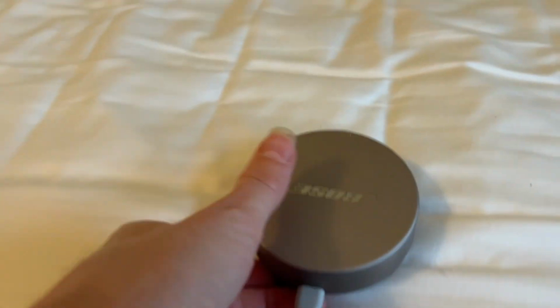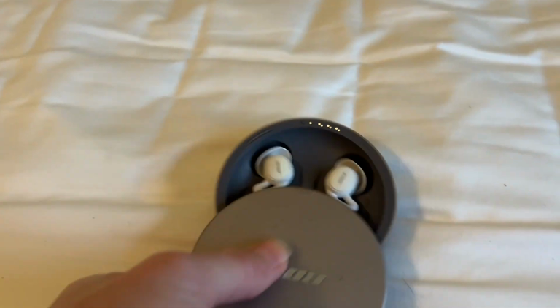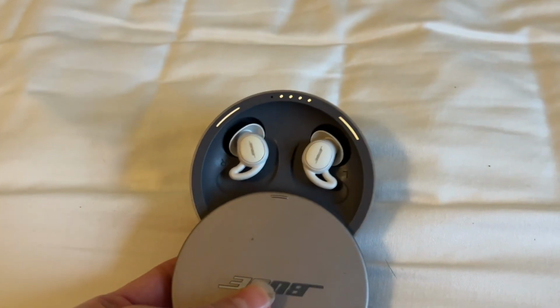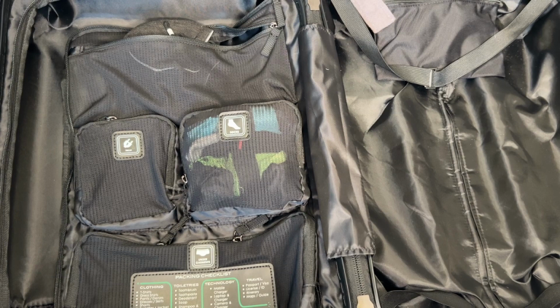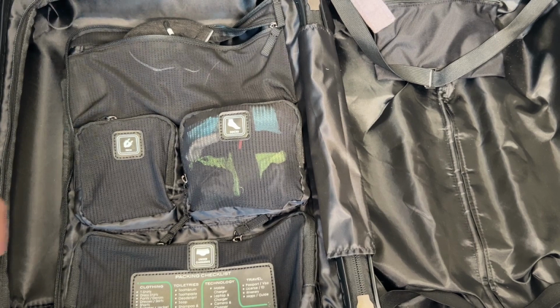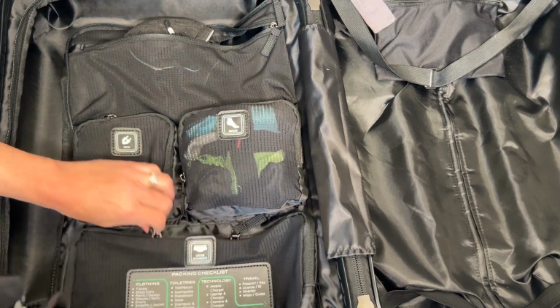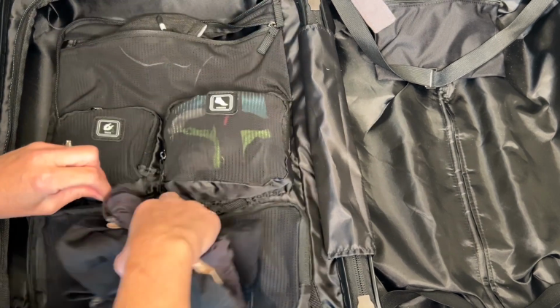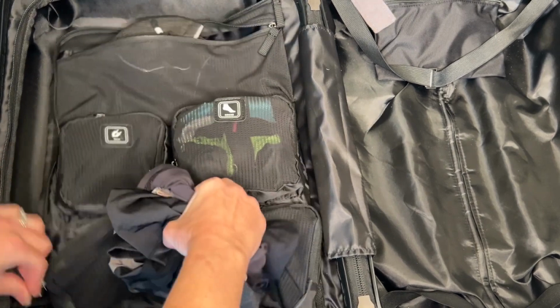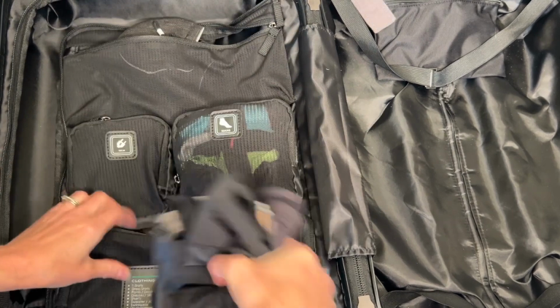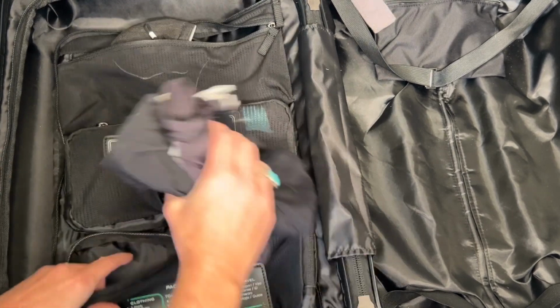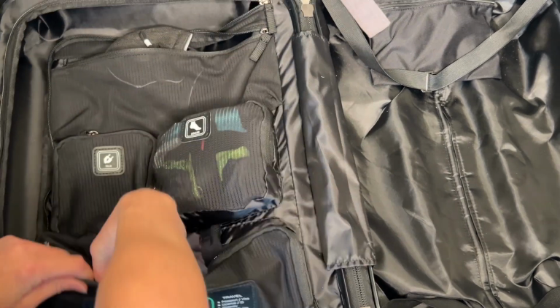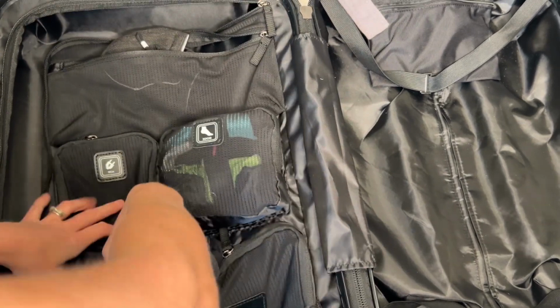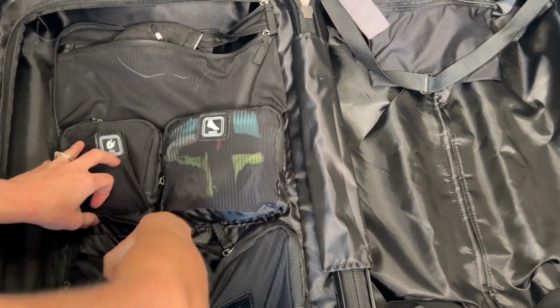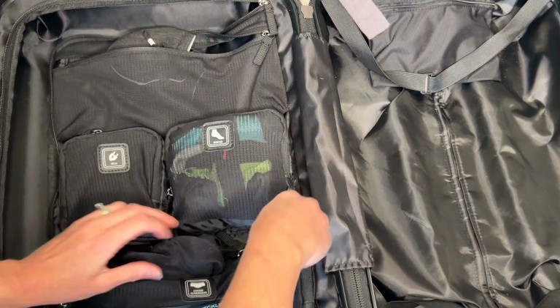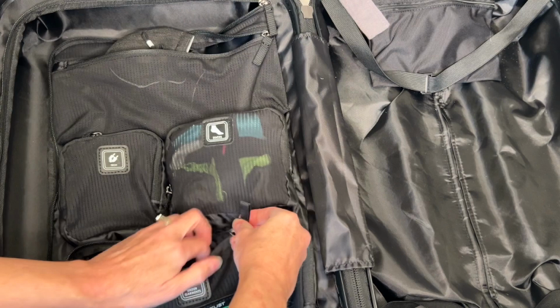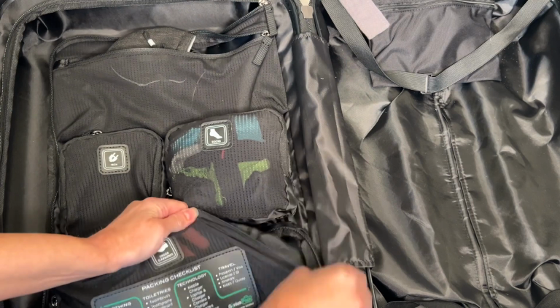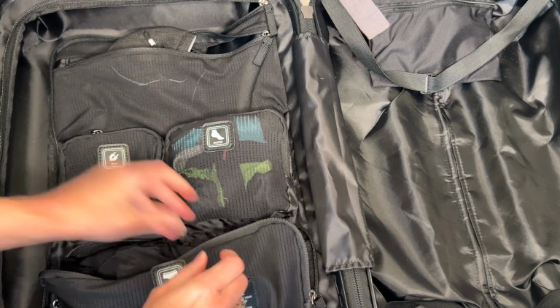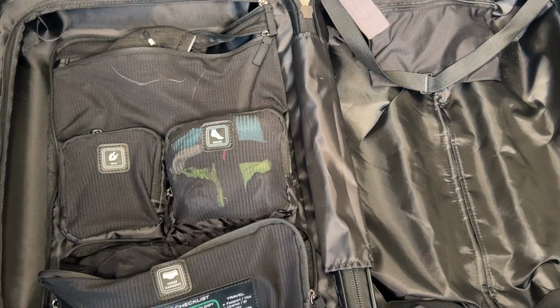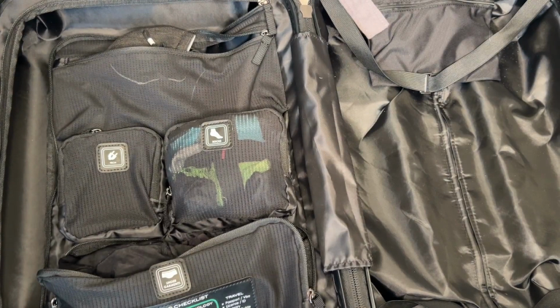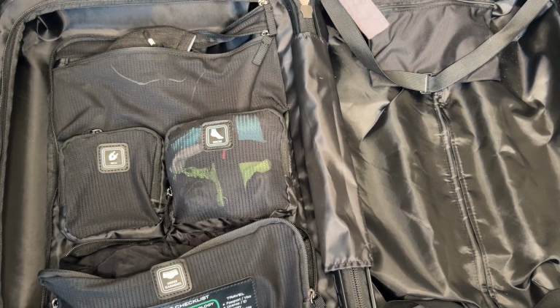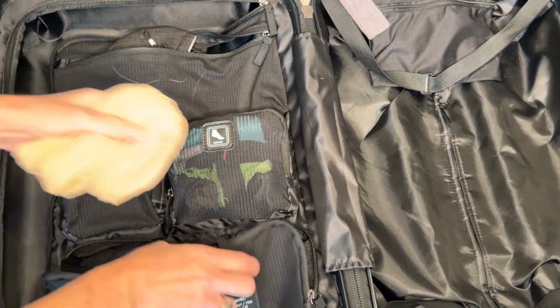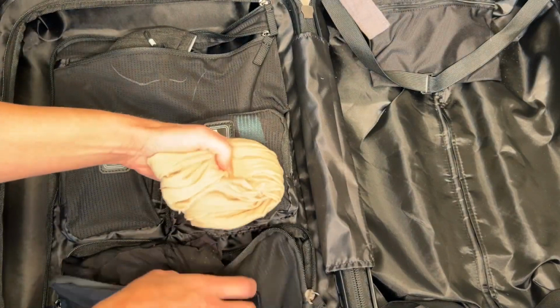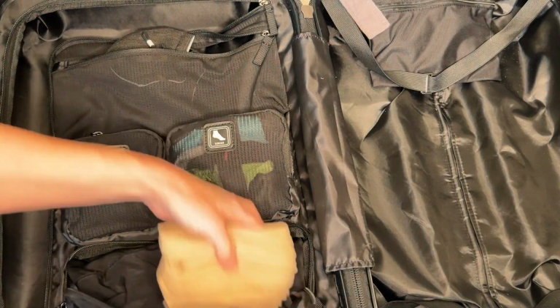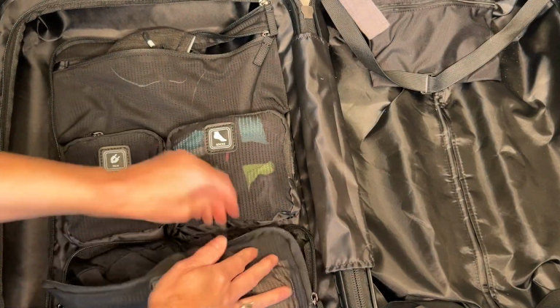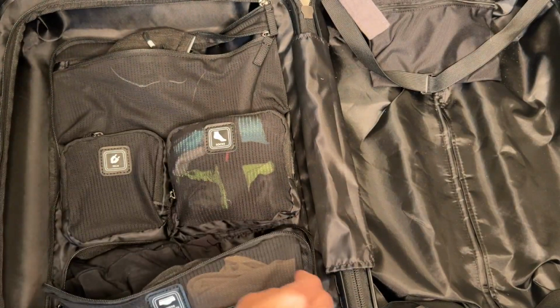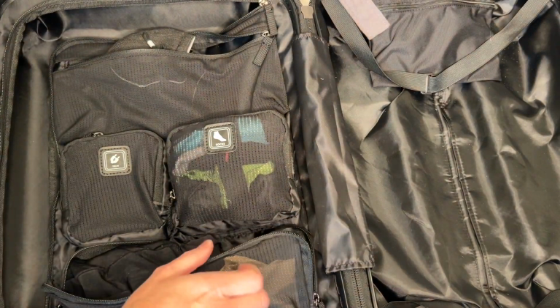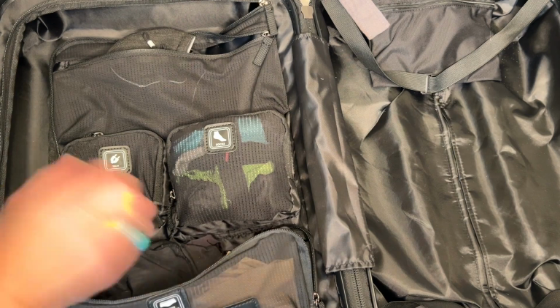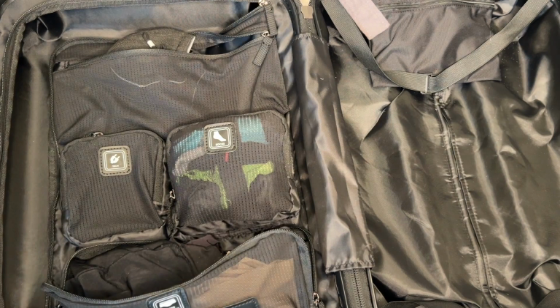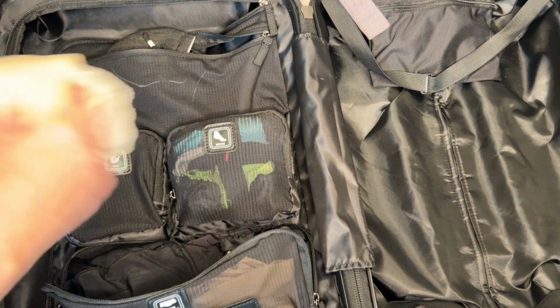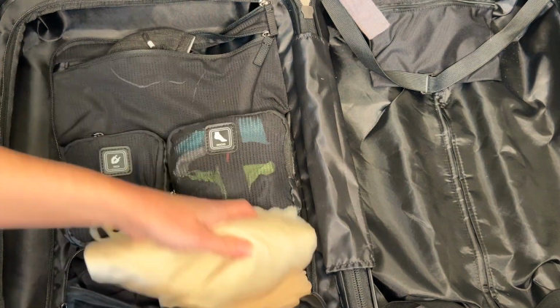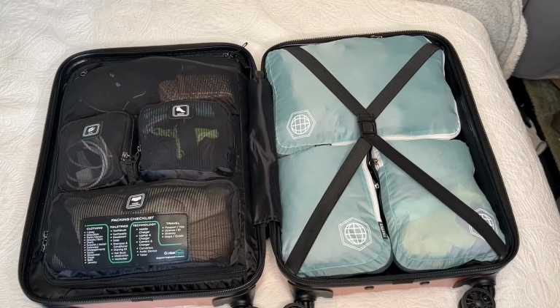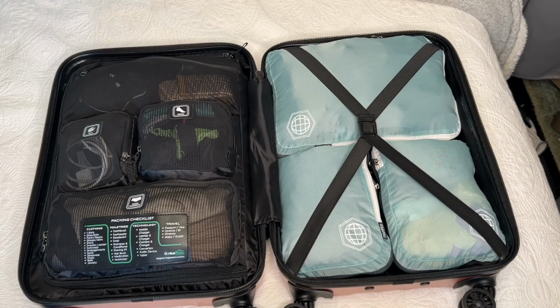Another feature that I think is amazing is on the inside it has pockets that are really specific to things that are necessary for travel, like your electronics, undergarments, and socks. It made it really easy with the list to remember everything that I needed to take on my trip.